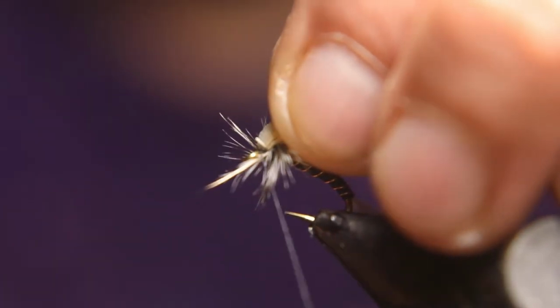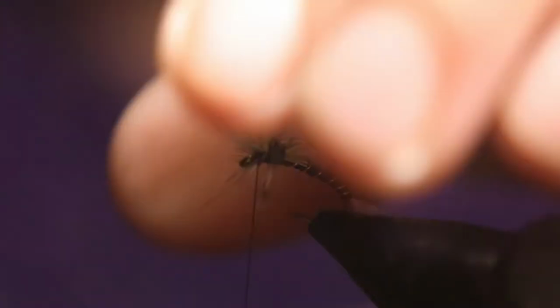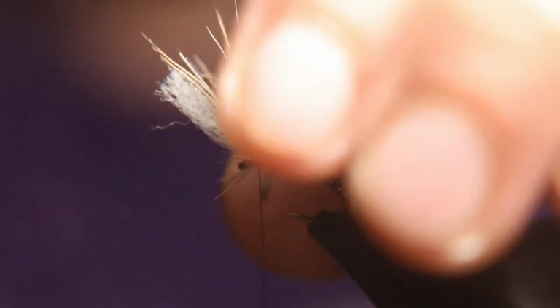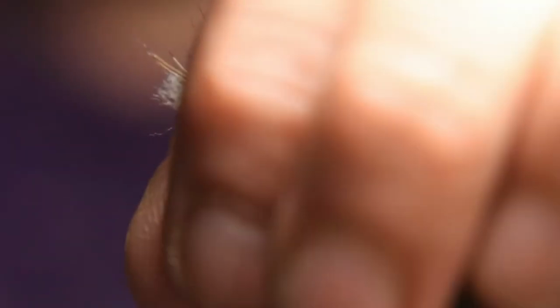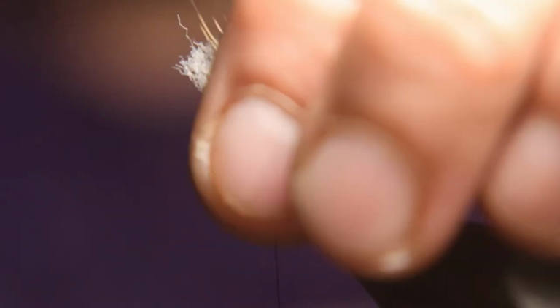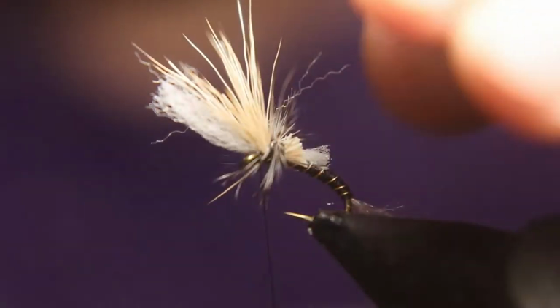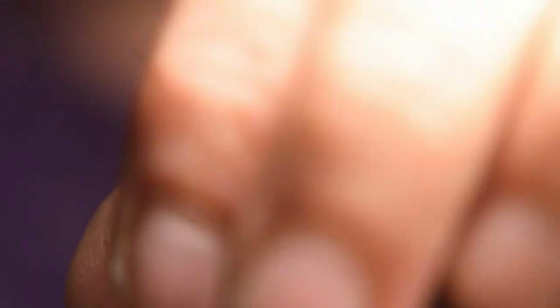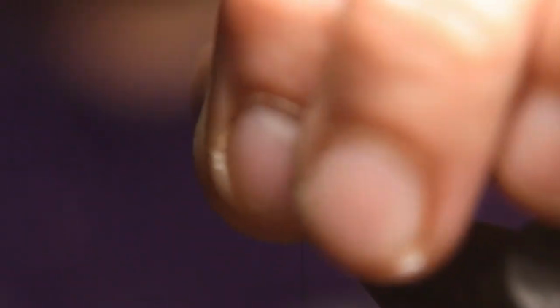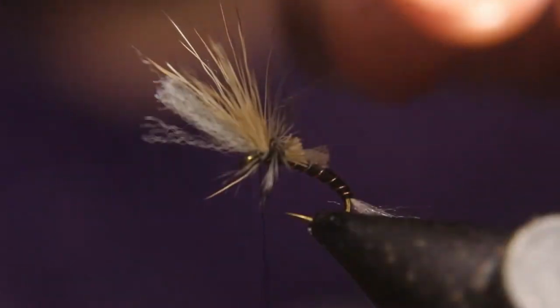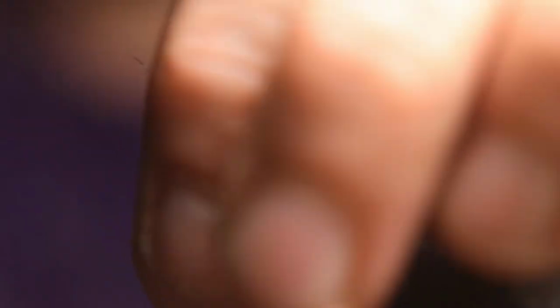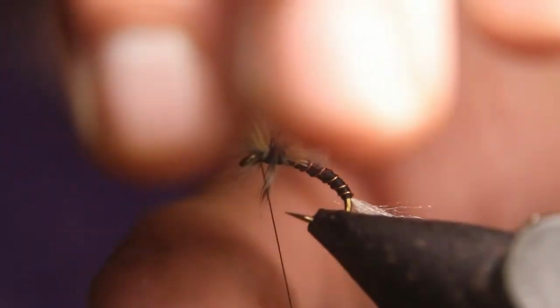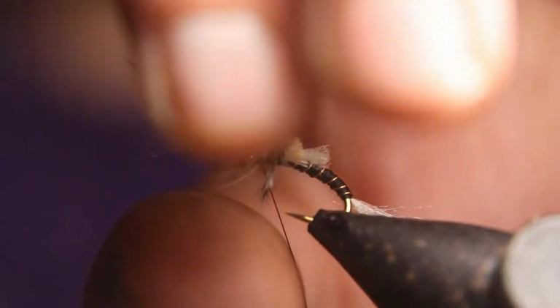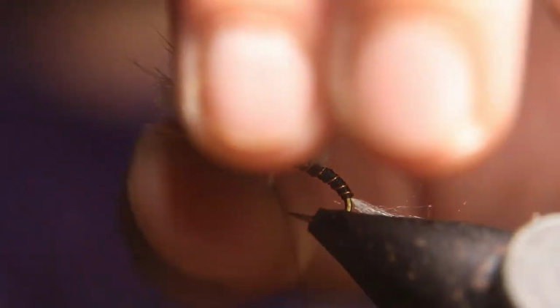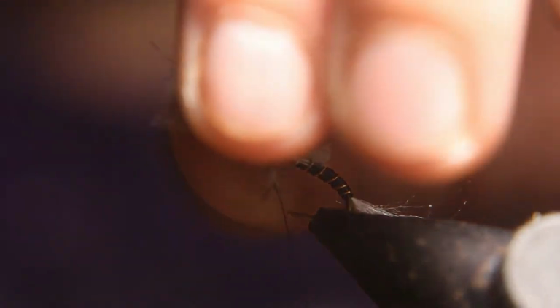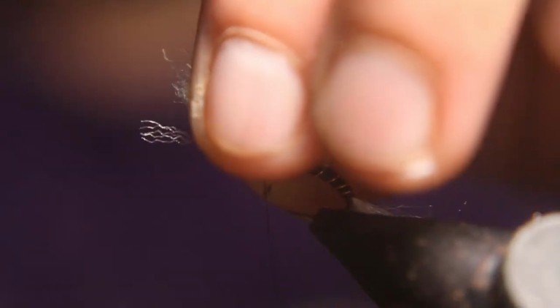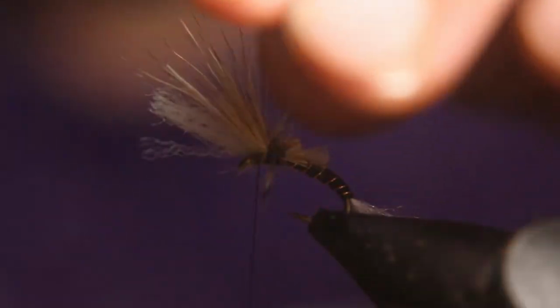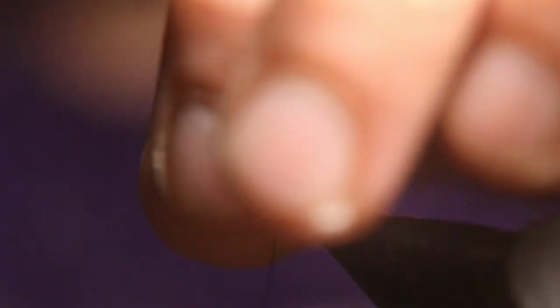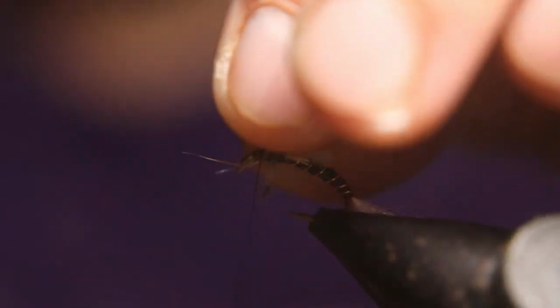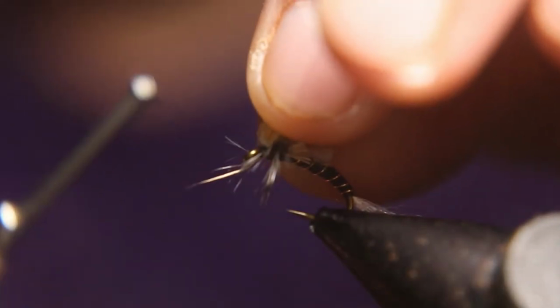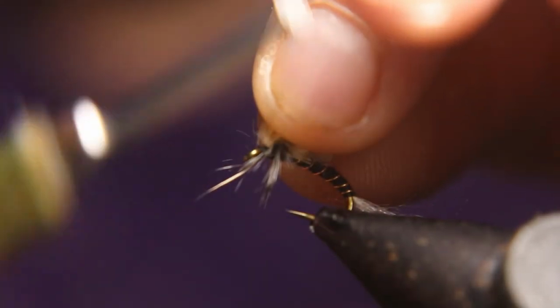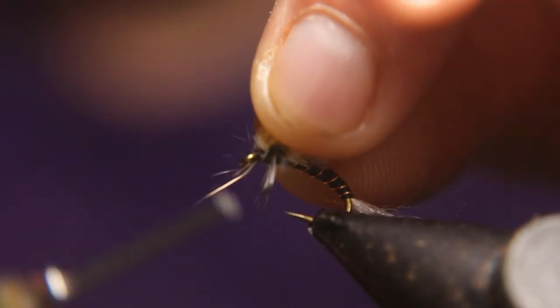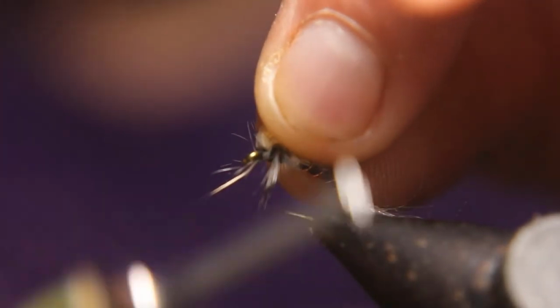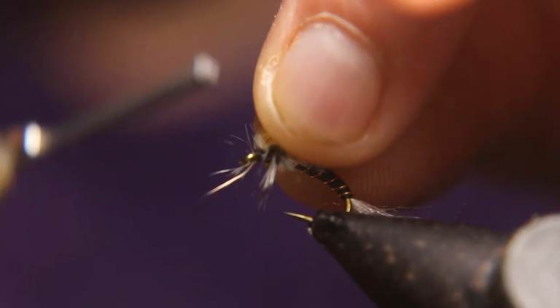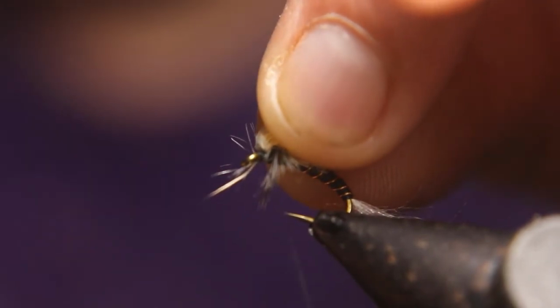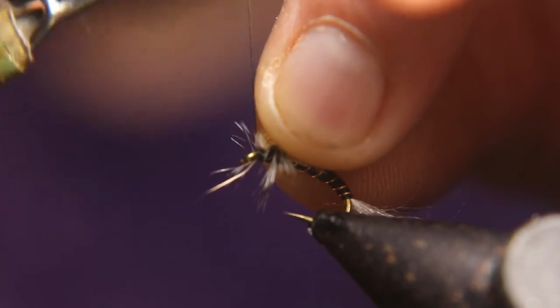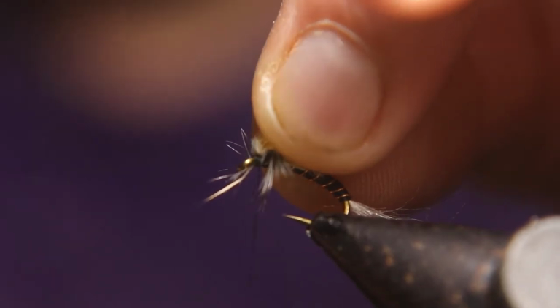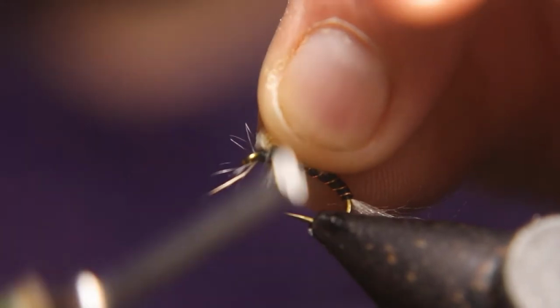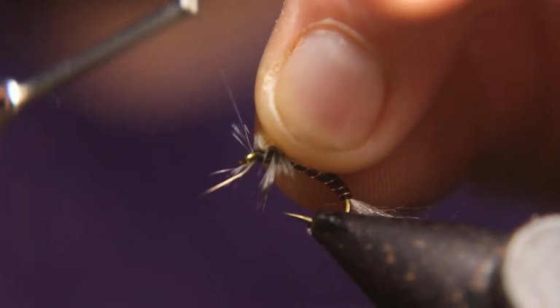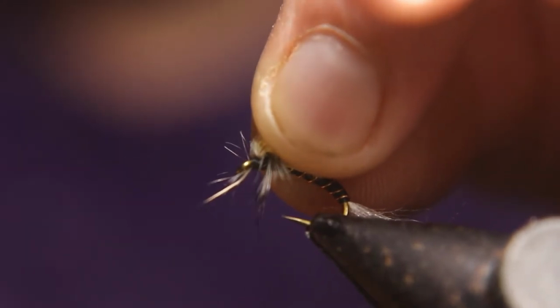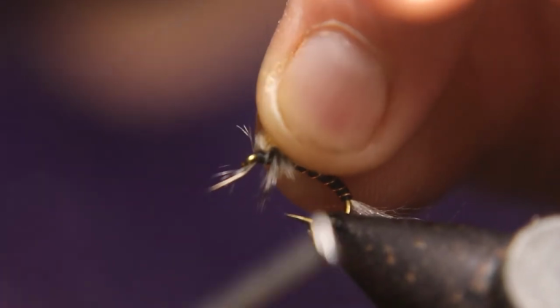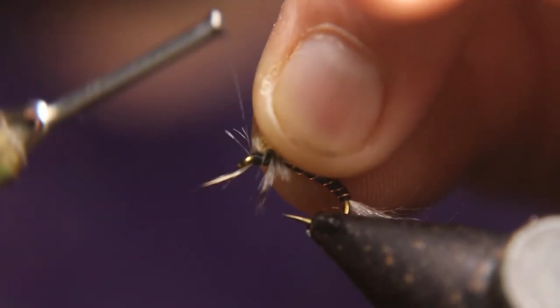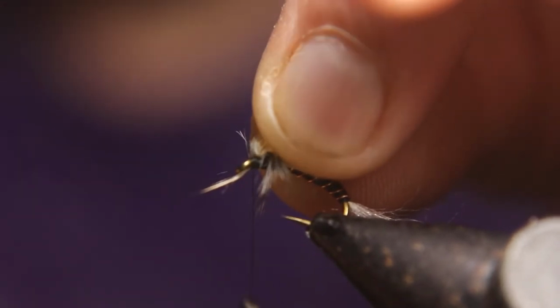You're going to pull the wing back and pull the yarn back, and you're going to tie it right in front of it, make it stand up, form a head, and whip finish it — but don't go anywhere, we're not done yet.